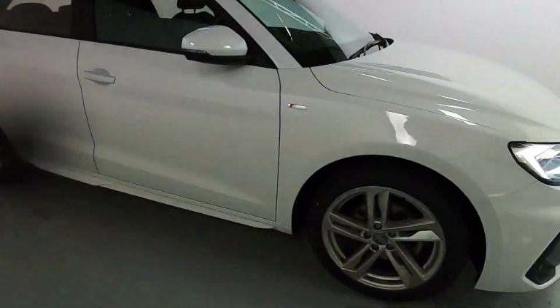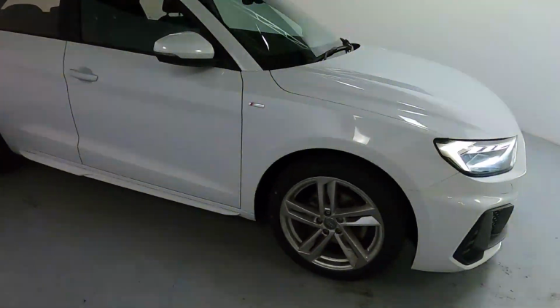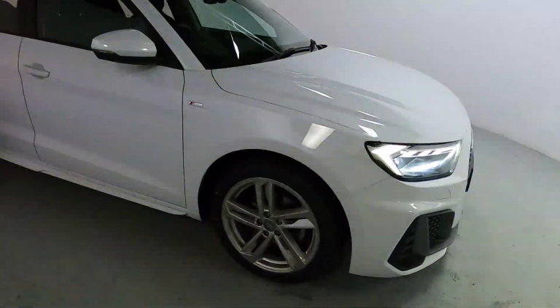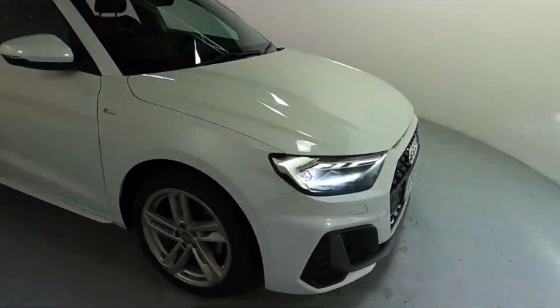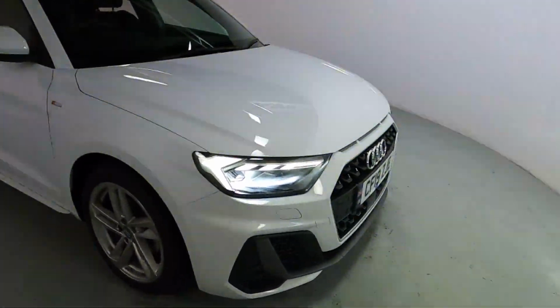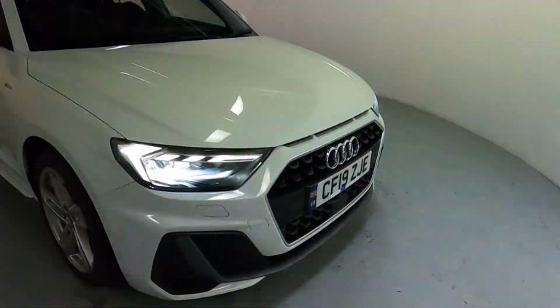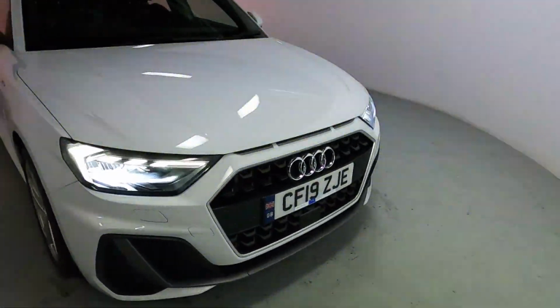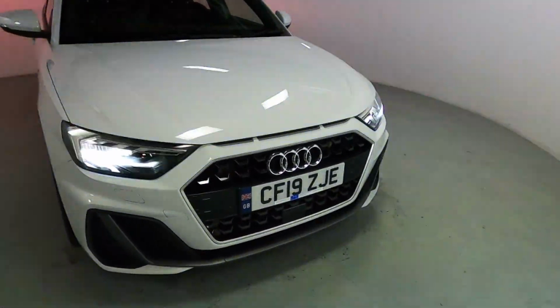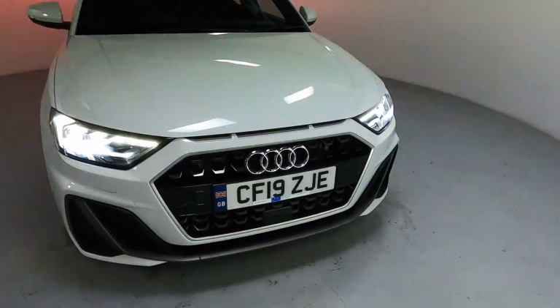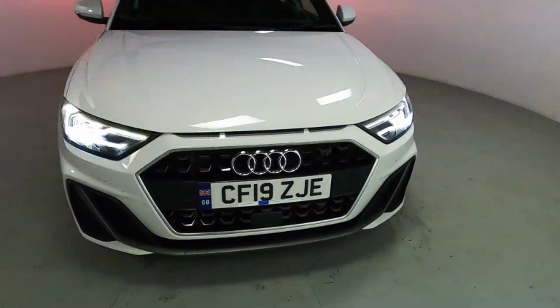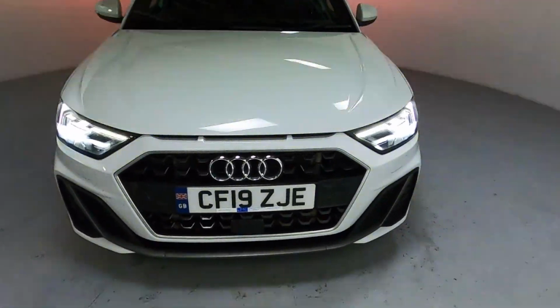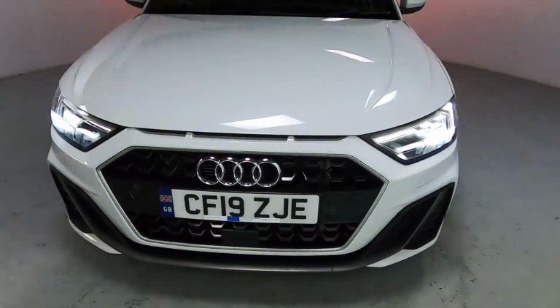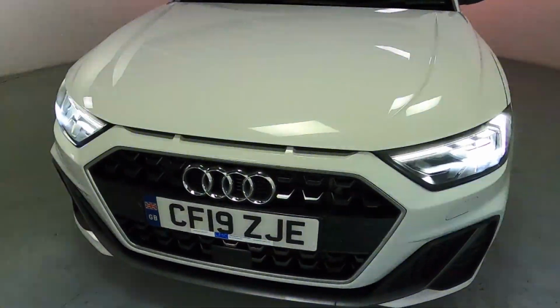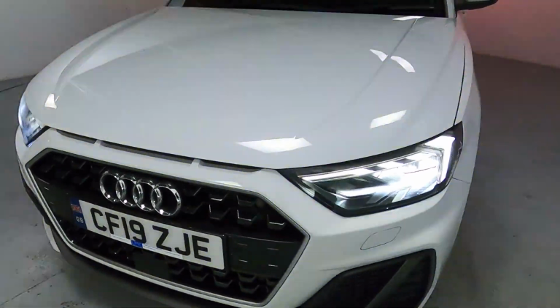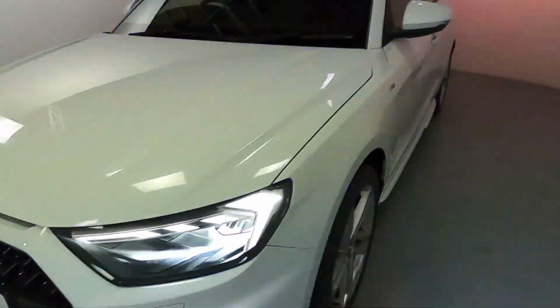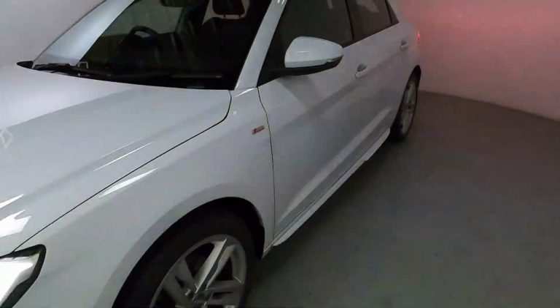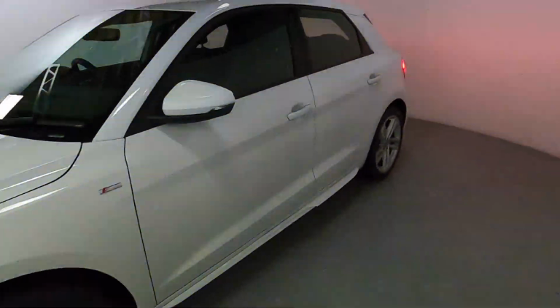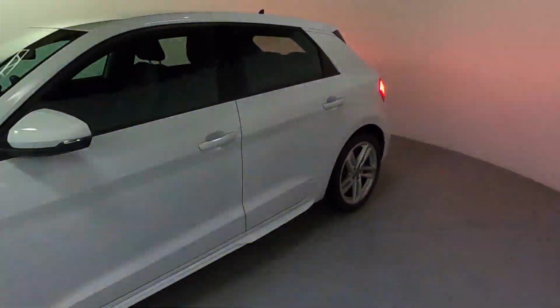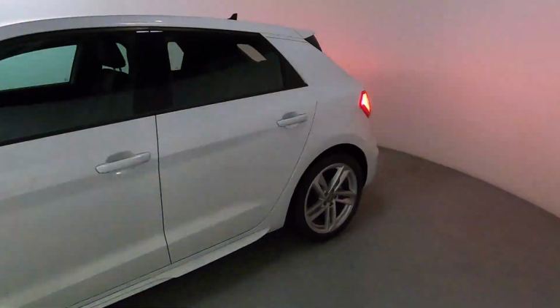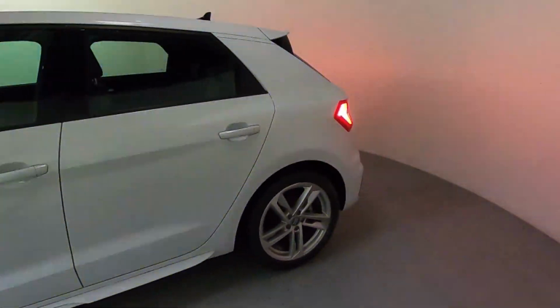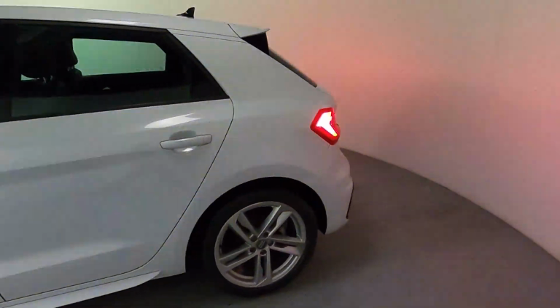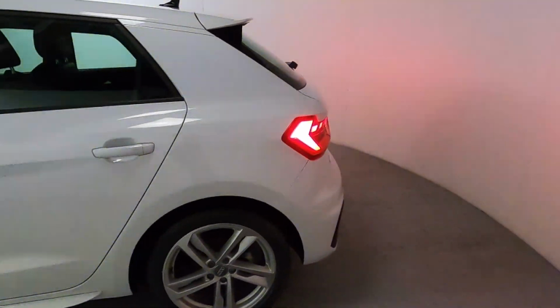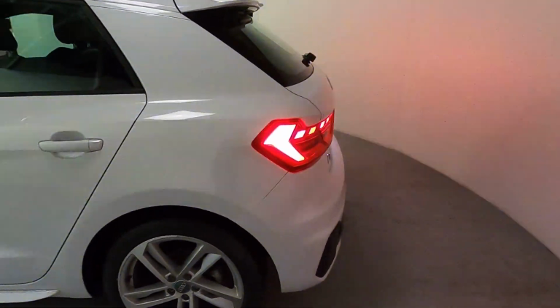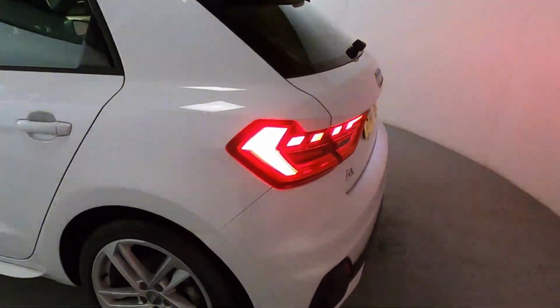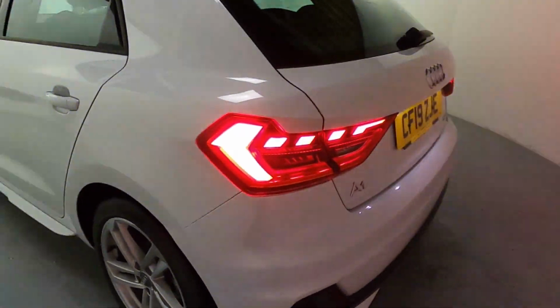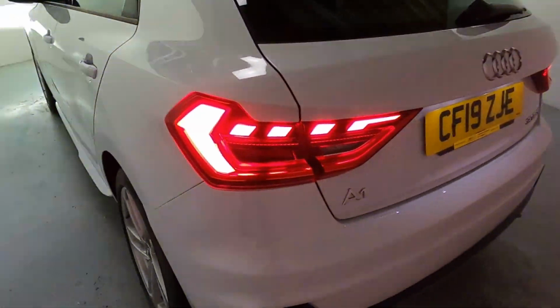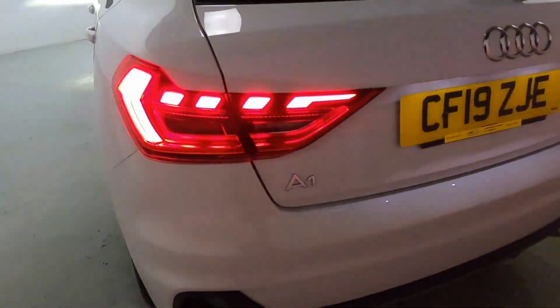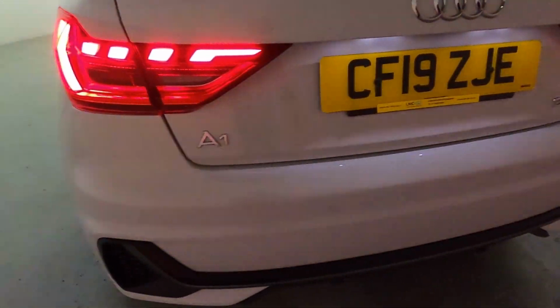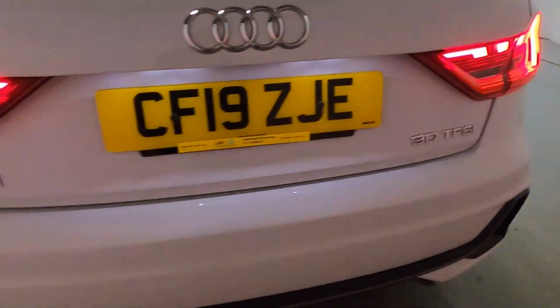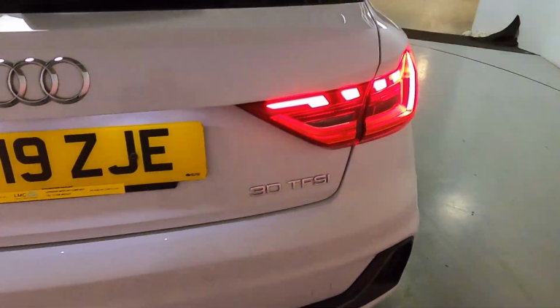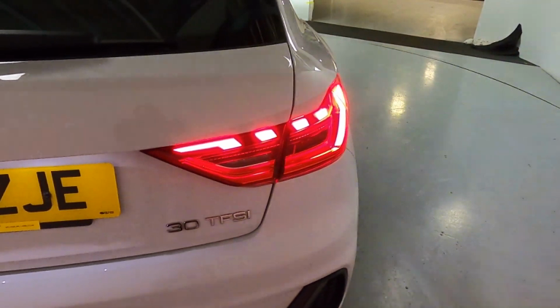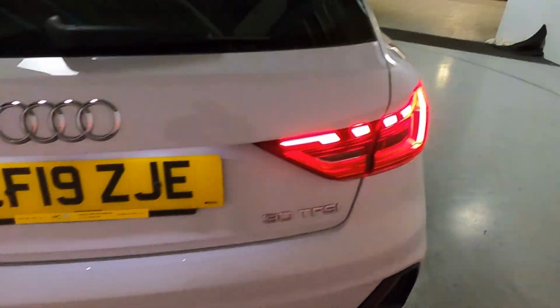Lovely little alloy wheels all the way around the vehicle with LED daytime running lights. Chrome grille surround and chrome Audi badge in the centre. Sleek looking rear lights with a nice modern feel to them. You've also got rear parking sensors as well.